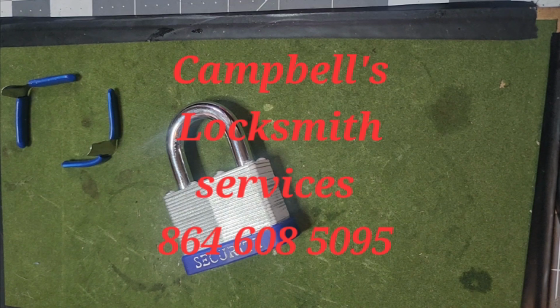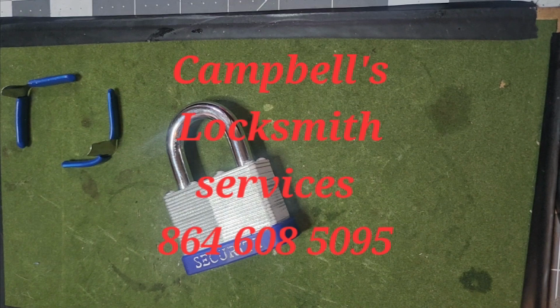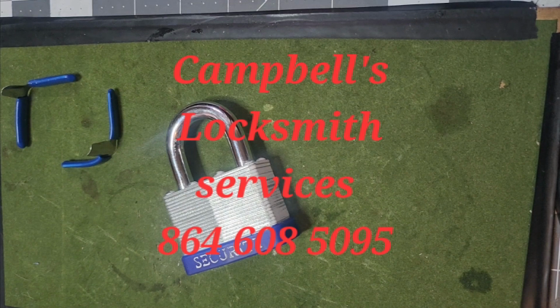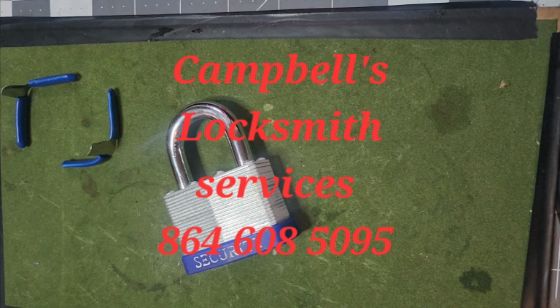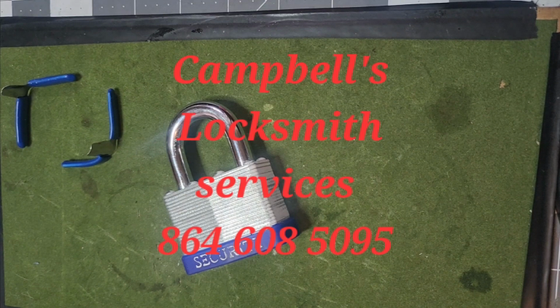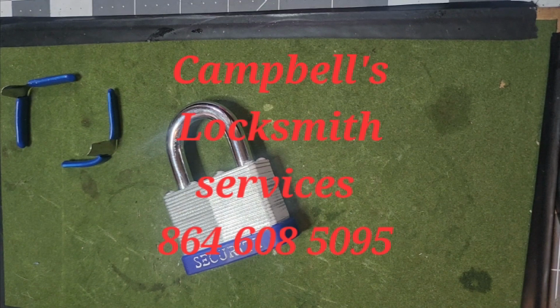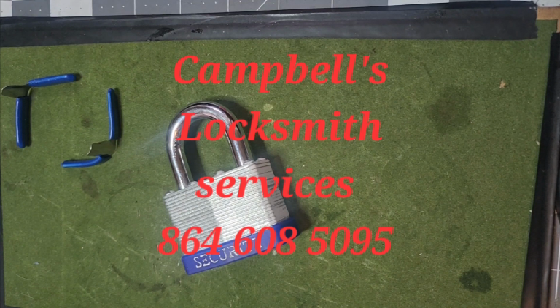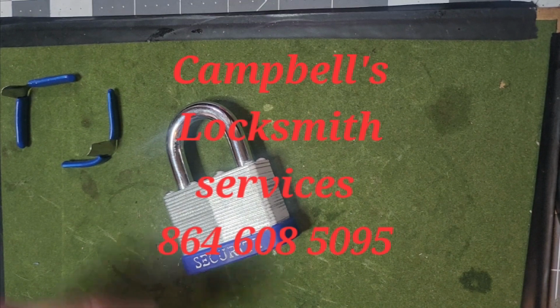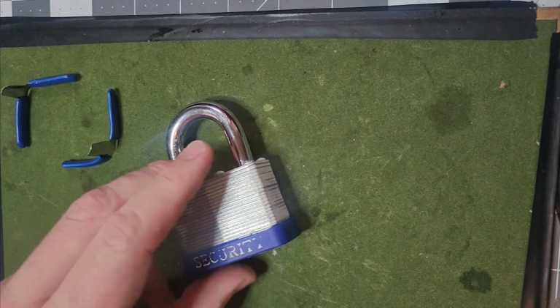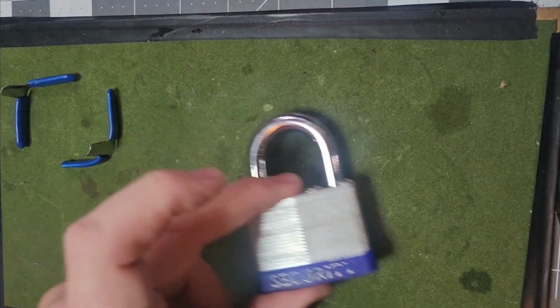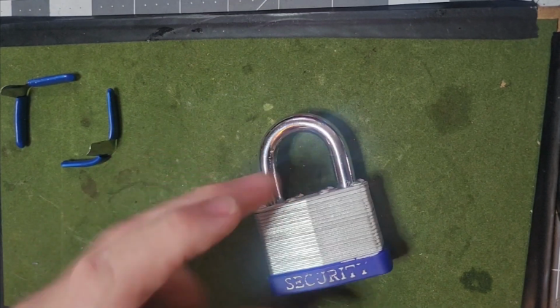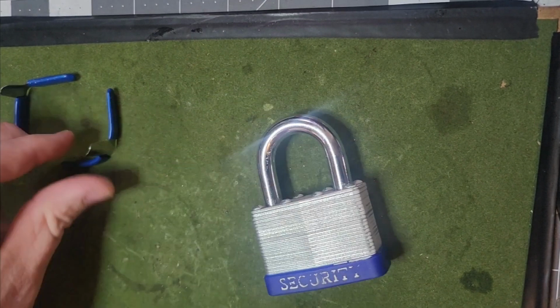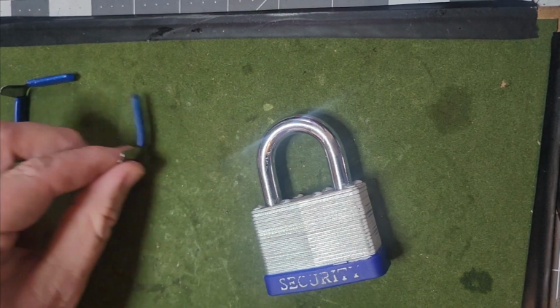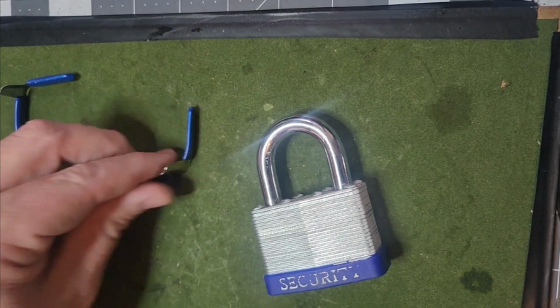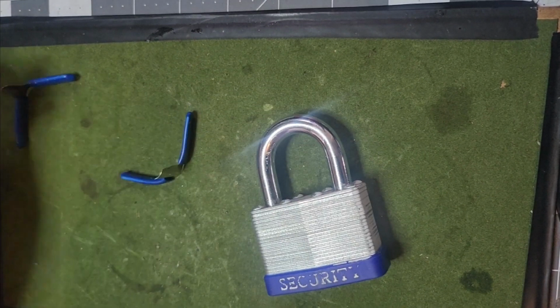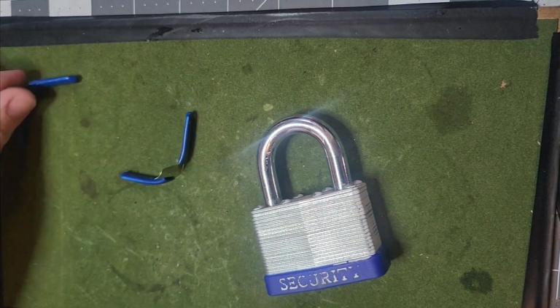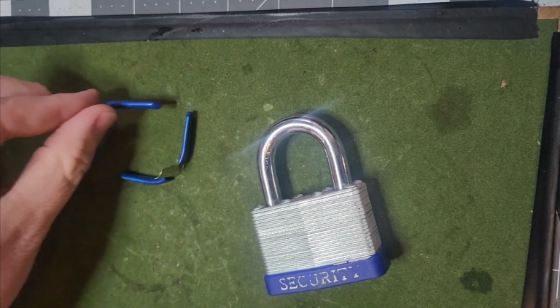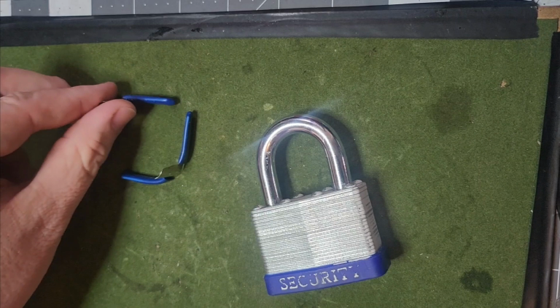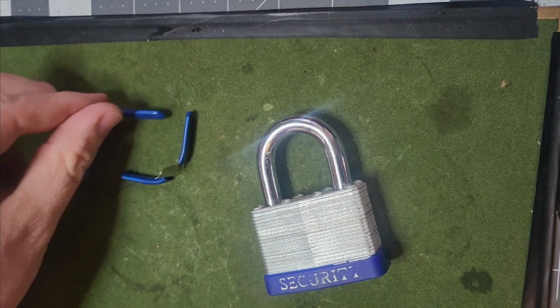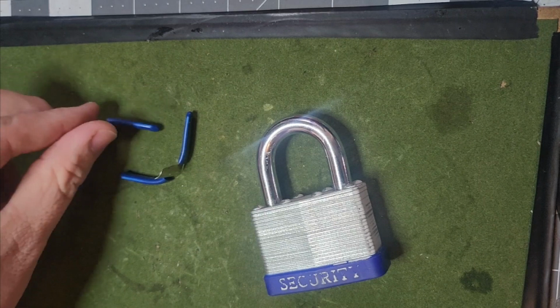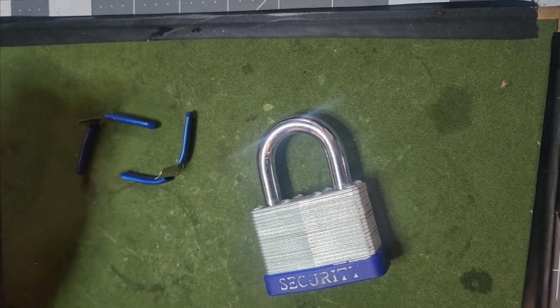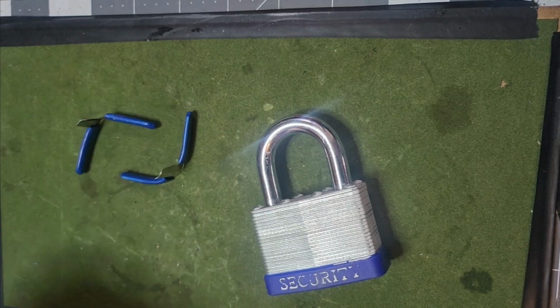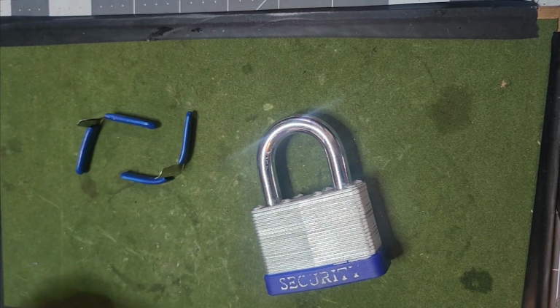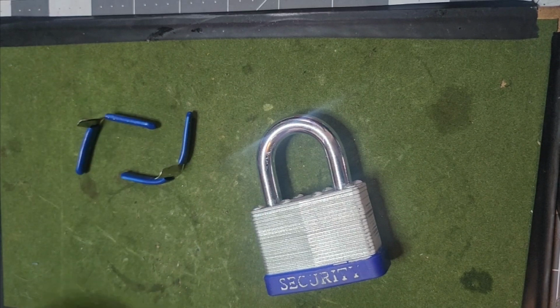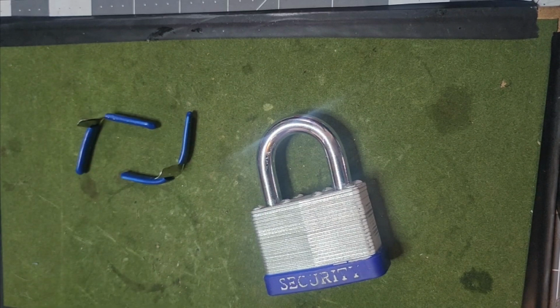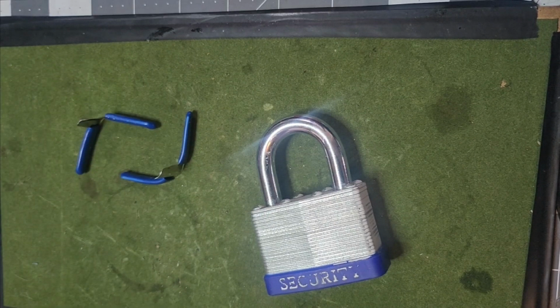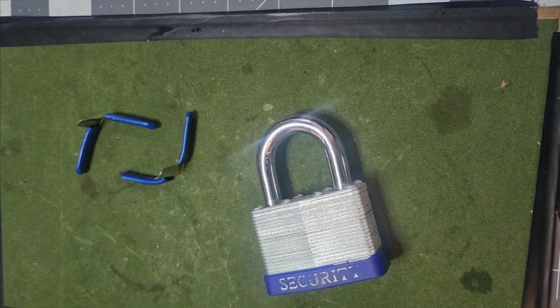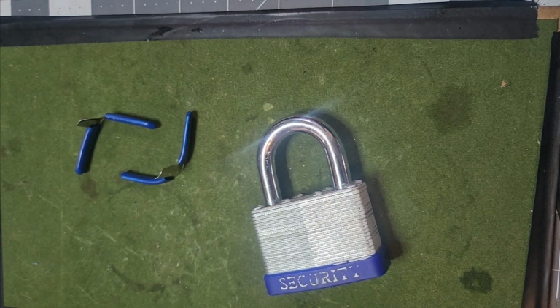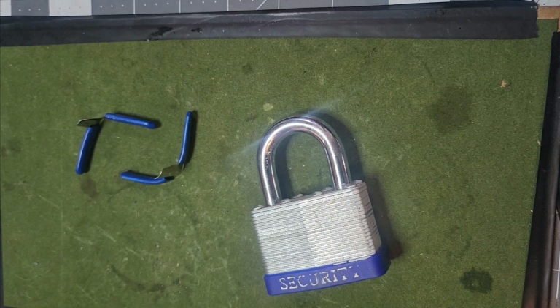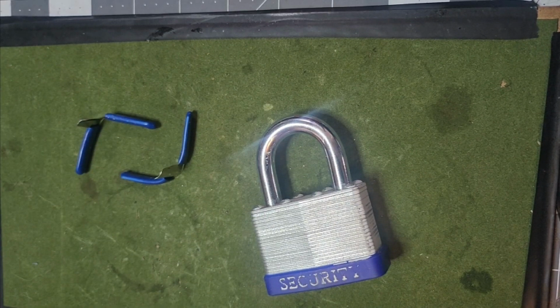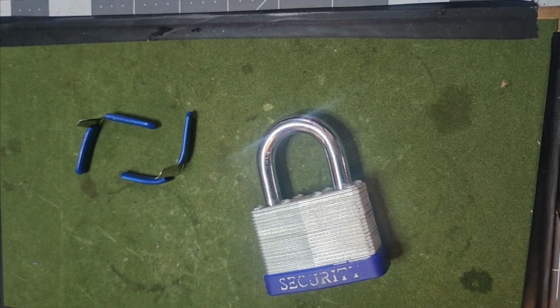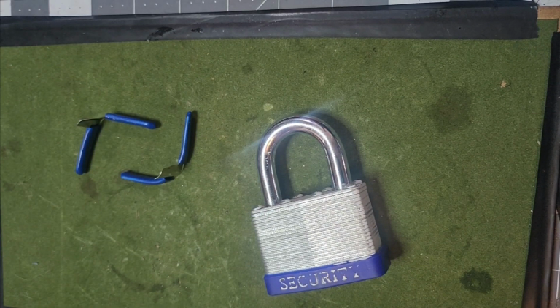Hello everybody, Chris Campbell here with Campbell's Locksmith Services. Tonight I'm going to be doing a locksmithing tutorial, slash one of my secrets revealed.